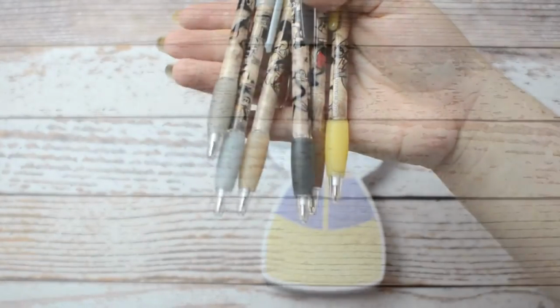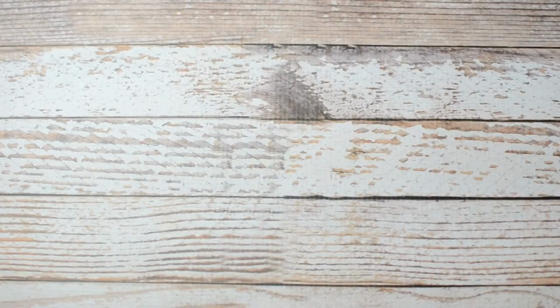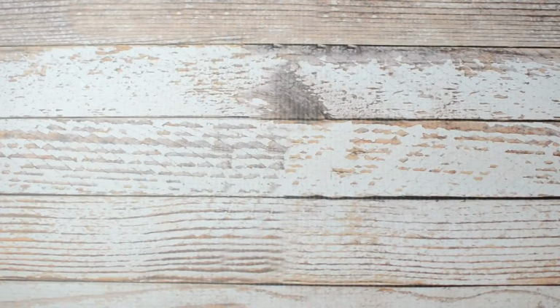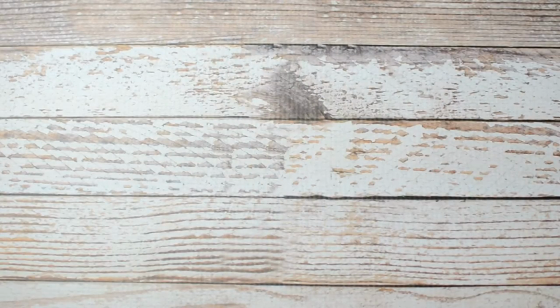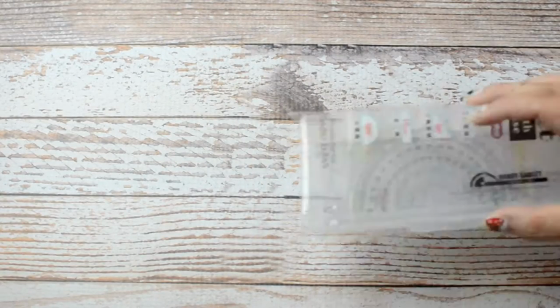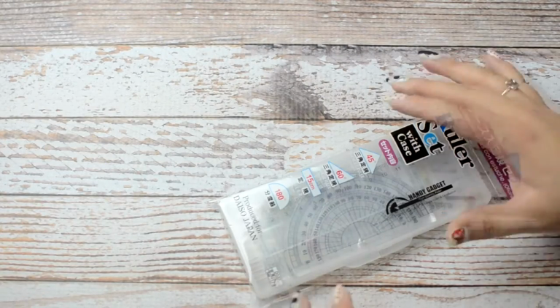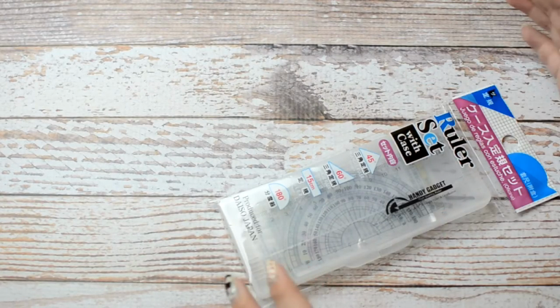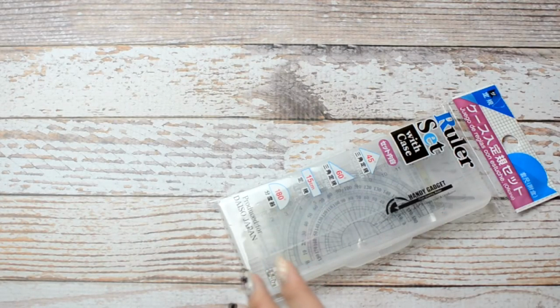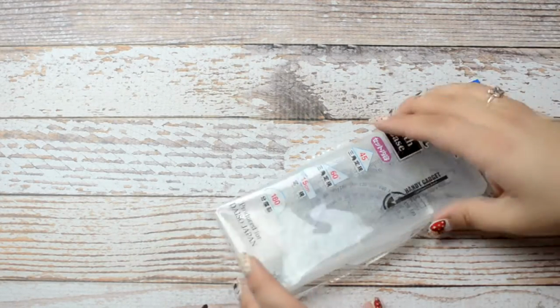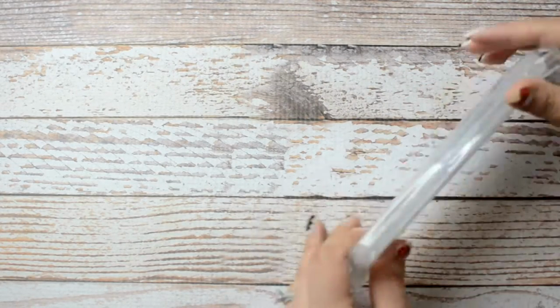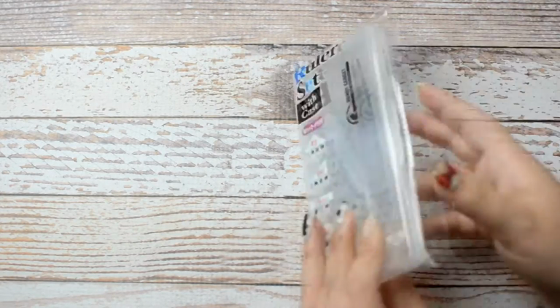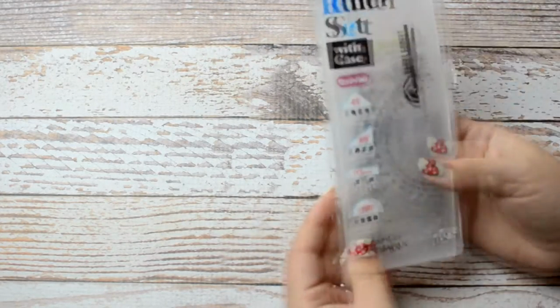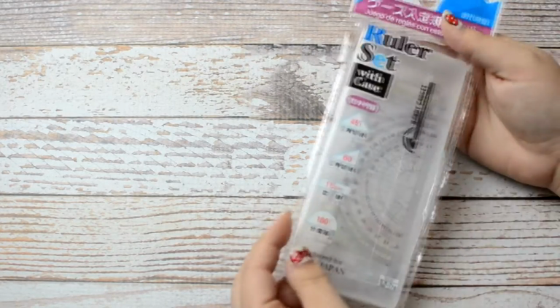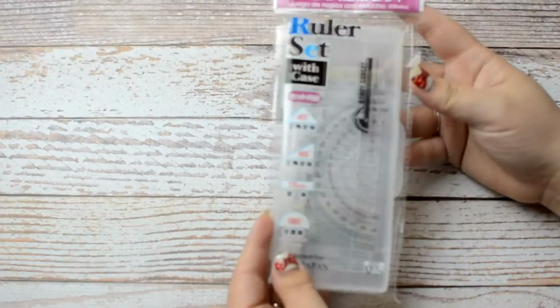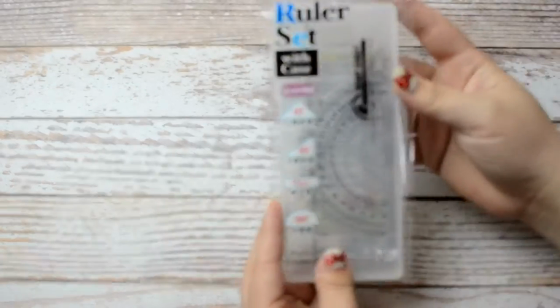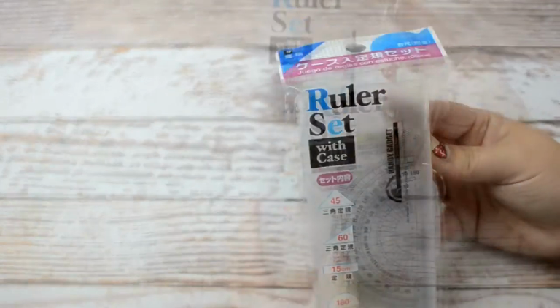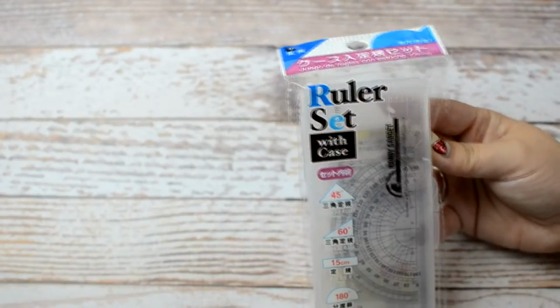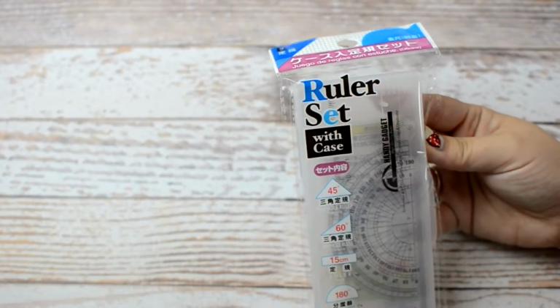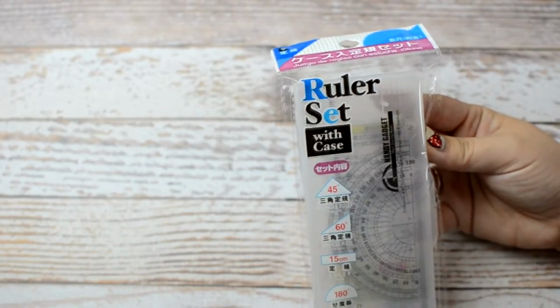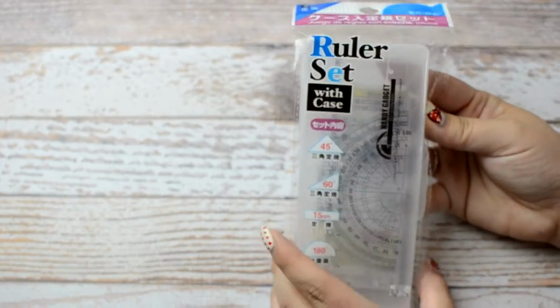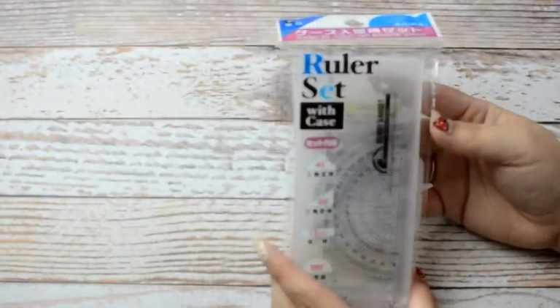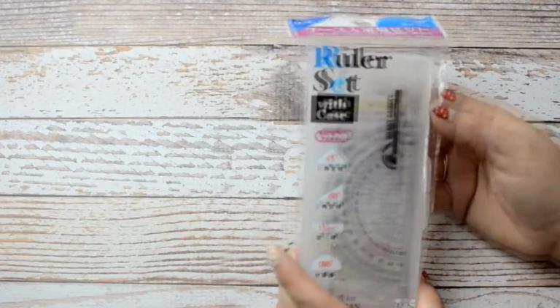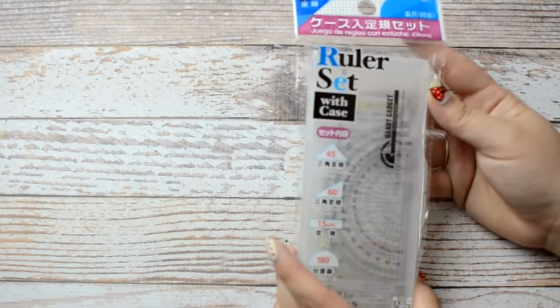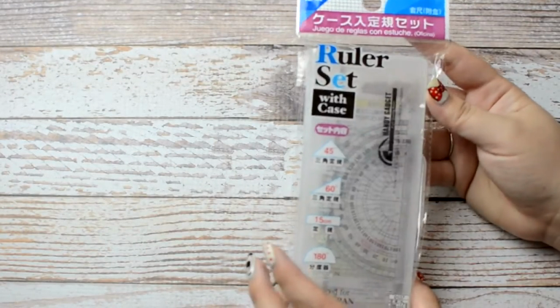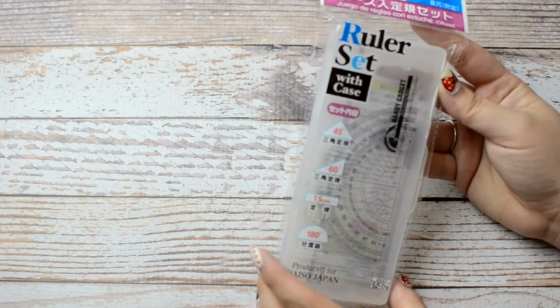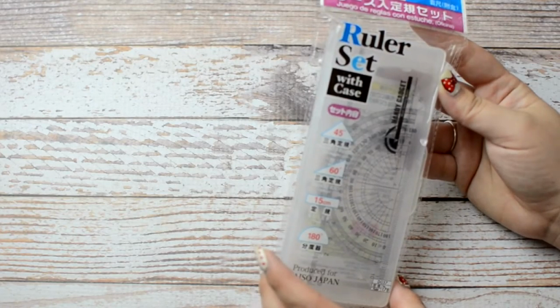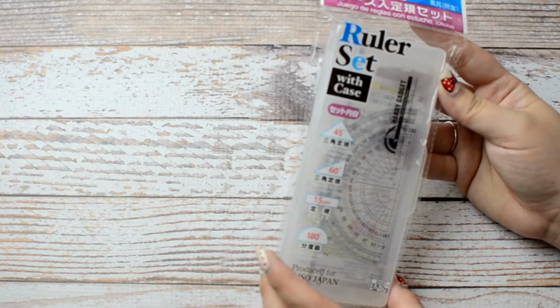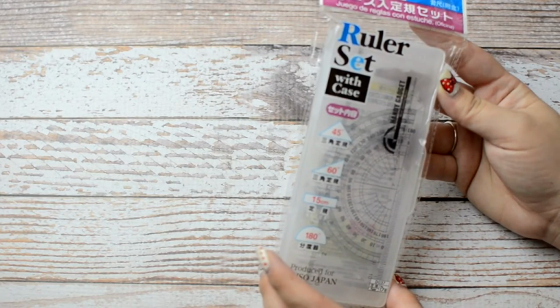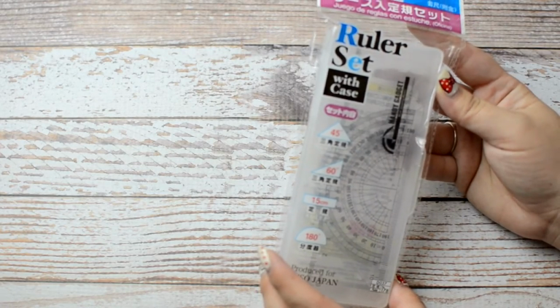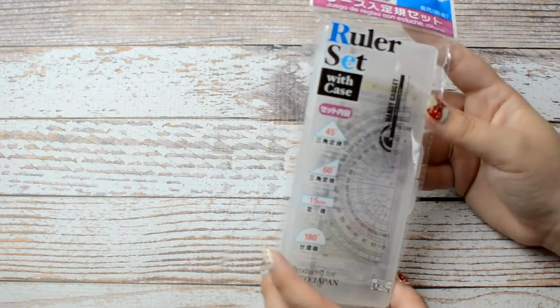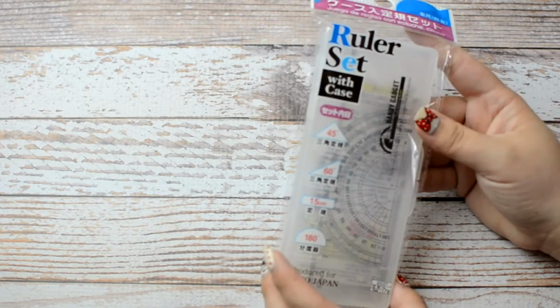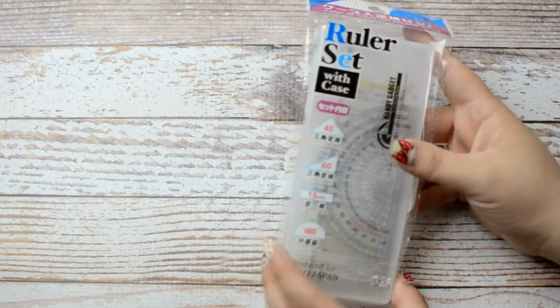Next I'm going to show you guys some stuff that I picked up from Daiso. I picked up this ruler set, and I picked this up for bullet journaling because it kind of has everything you need to make bullet journaling a little bit easier.